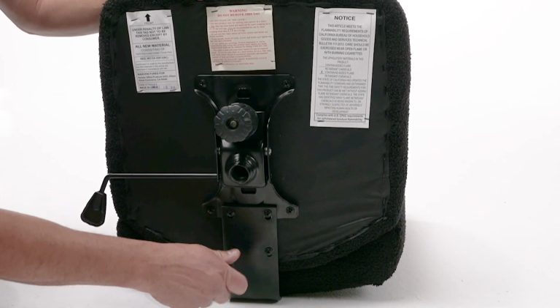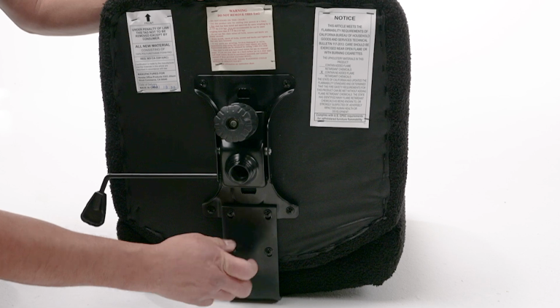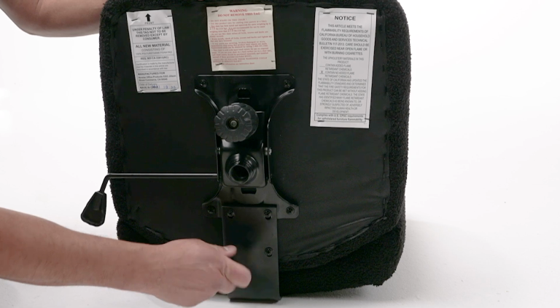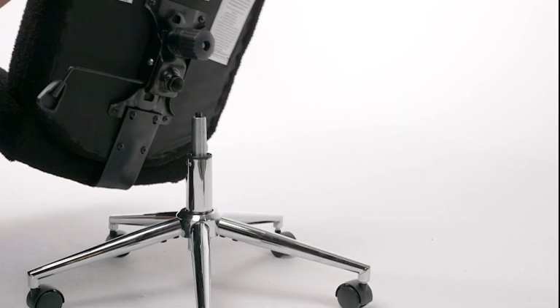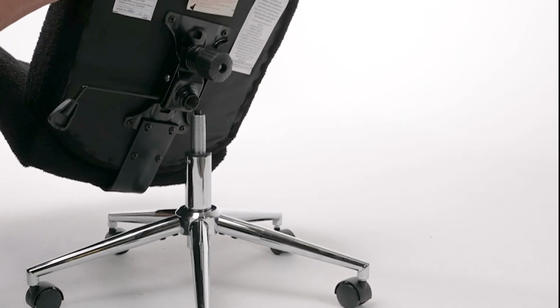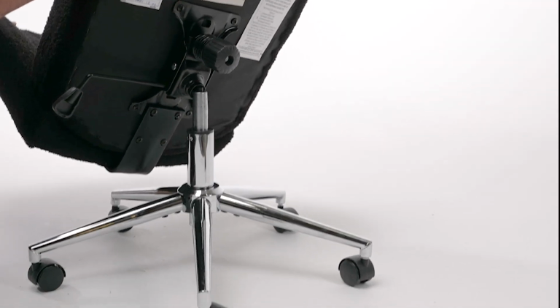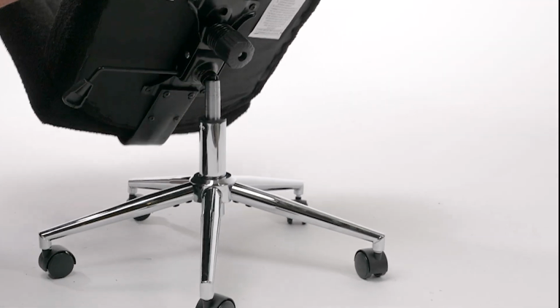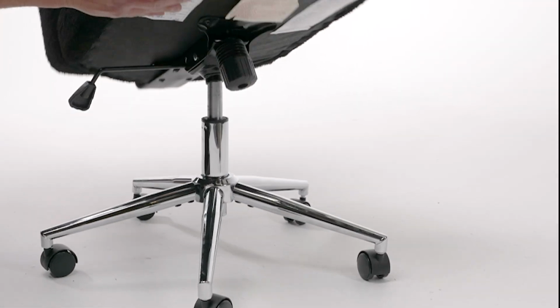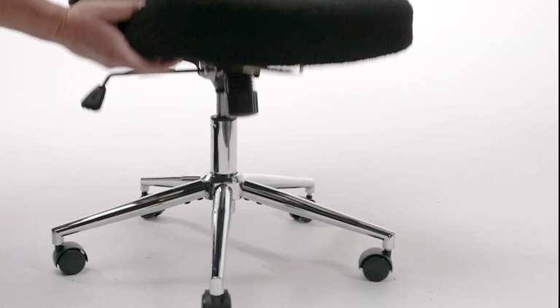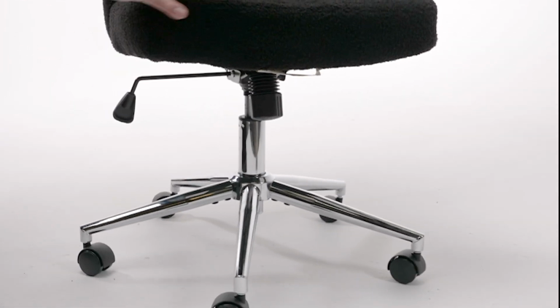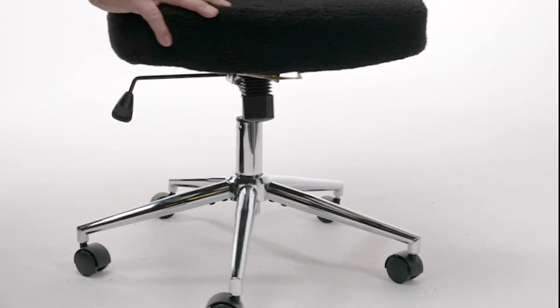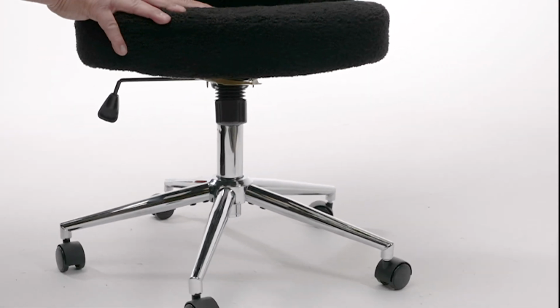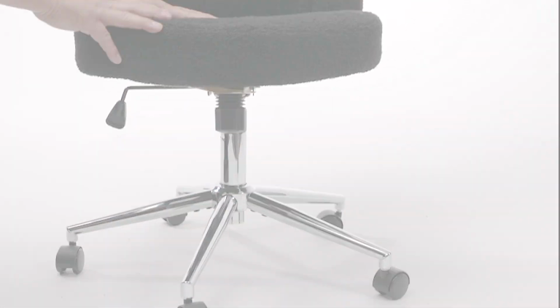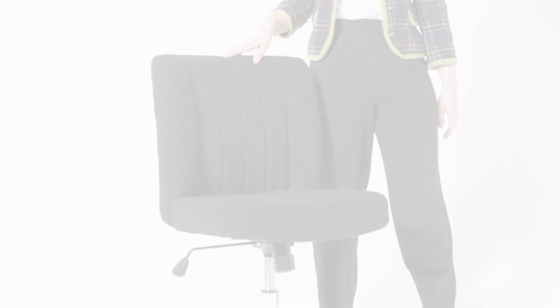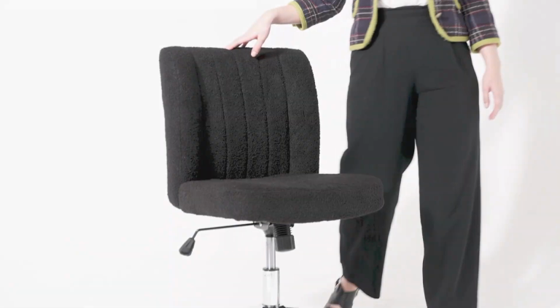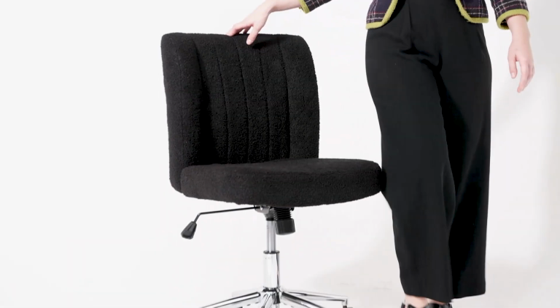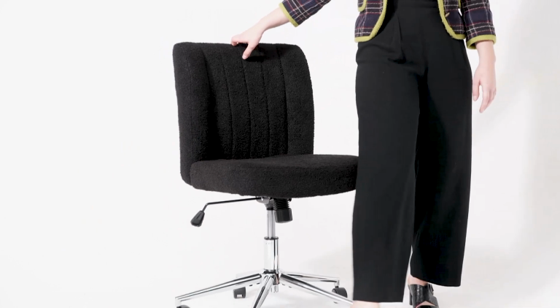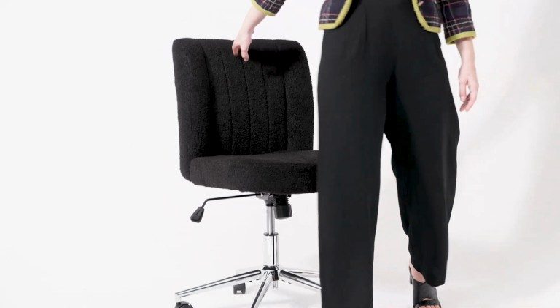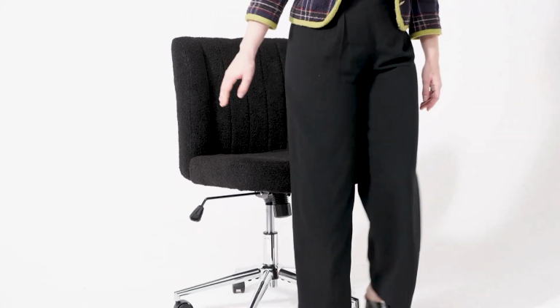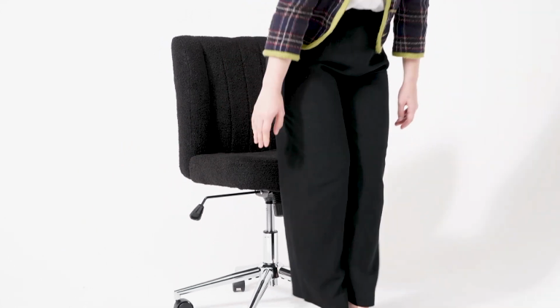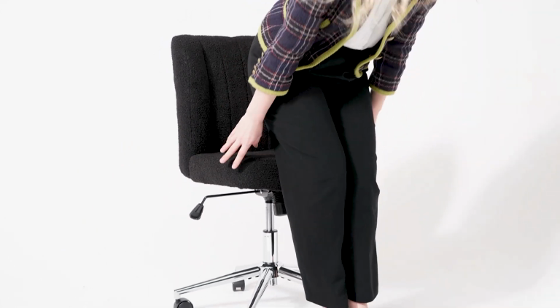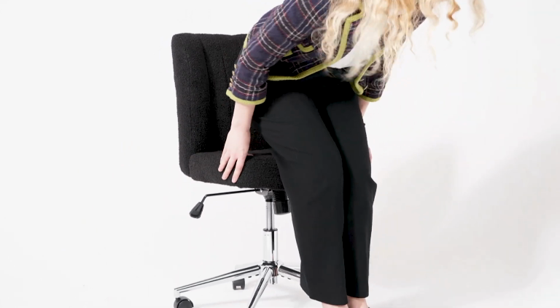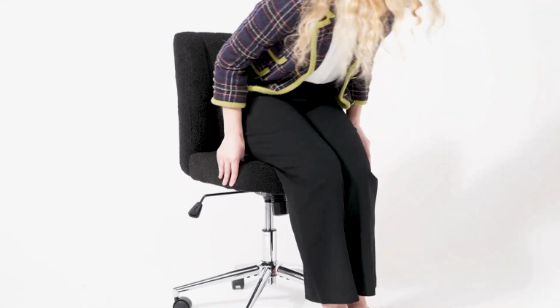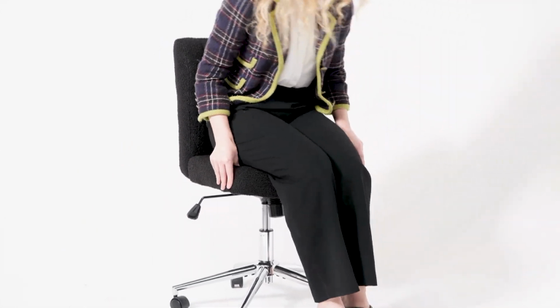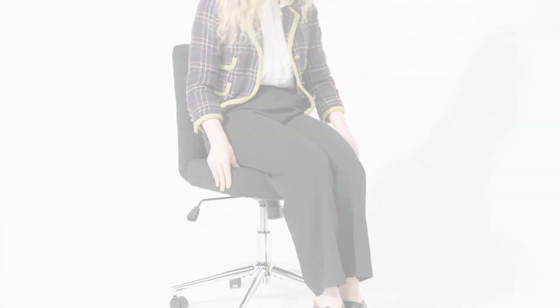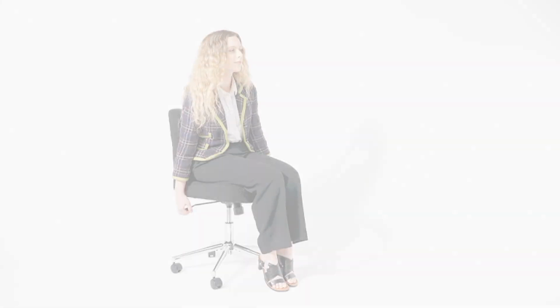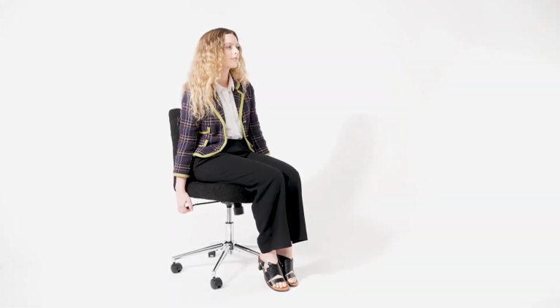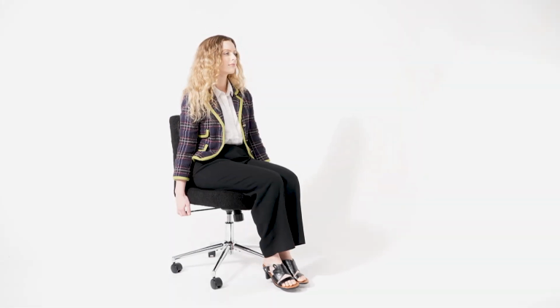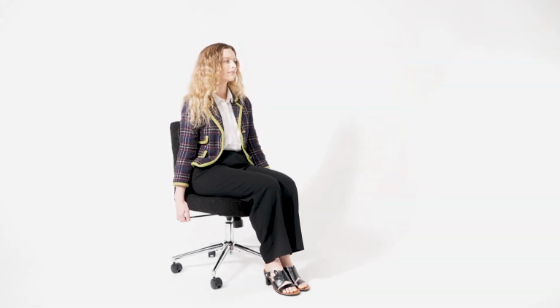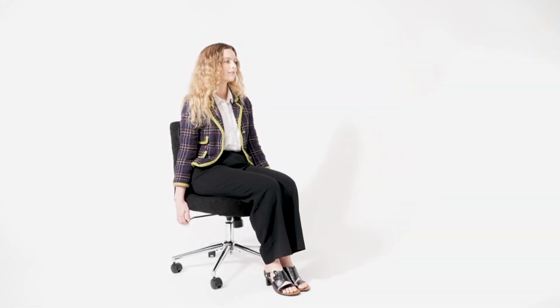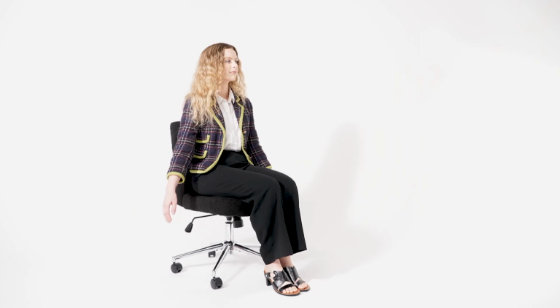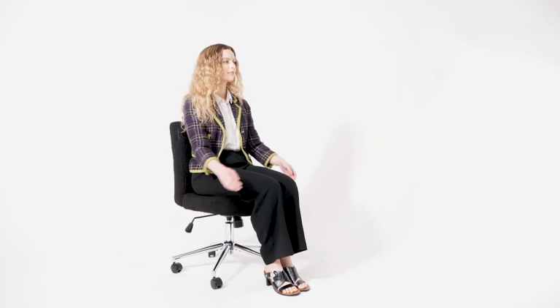Firmly place your seat onto the gas lift. Your final step of assembly is to sit on your new chair to firmly engage the mechanism onto the gas lift.